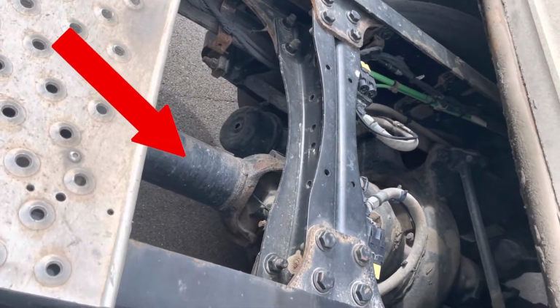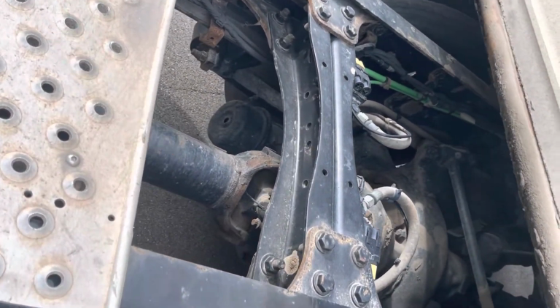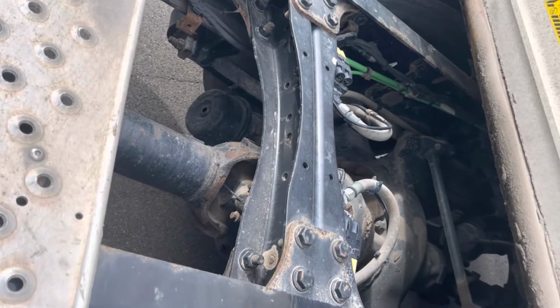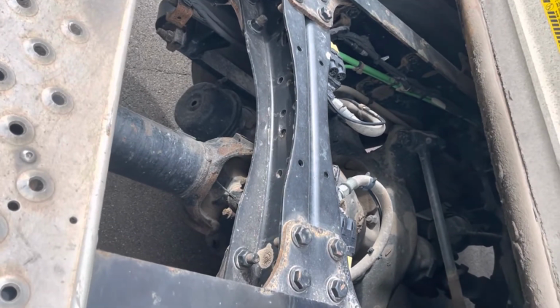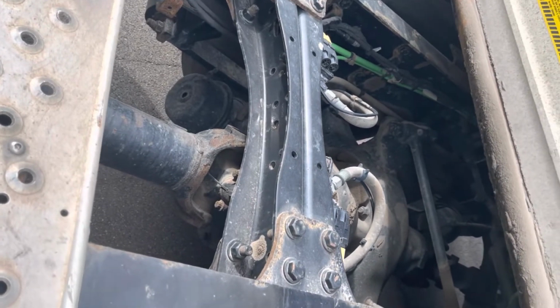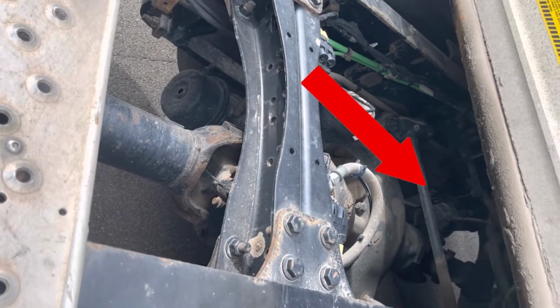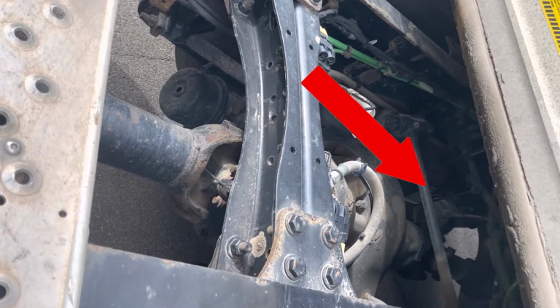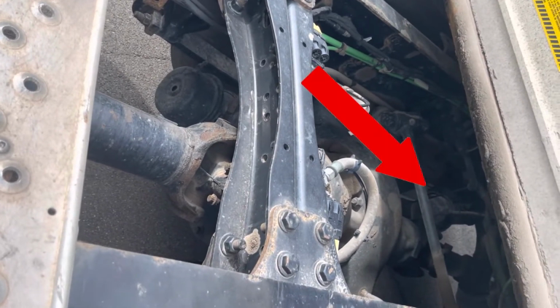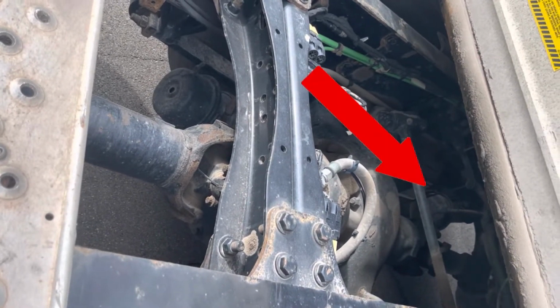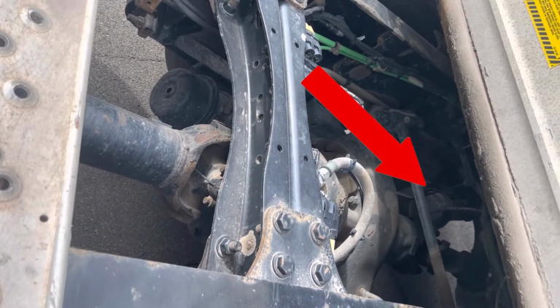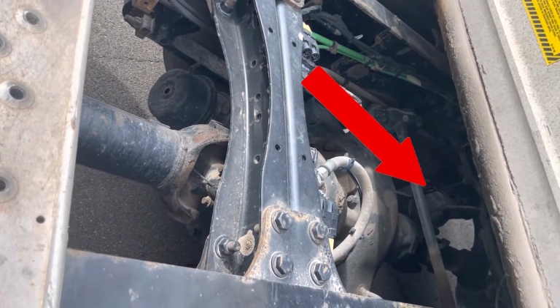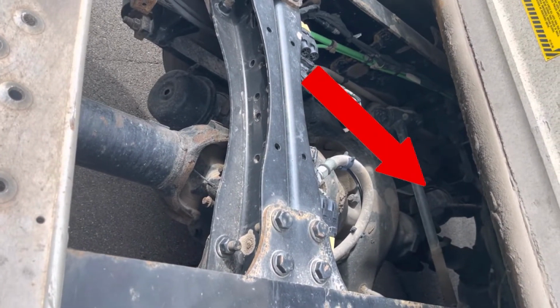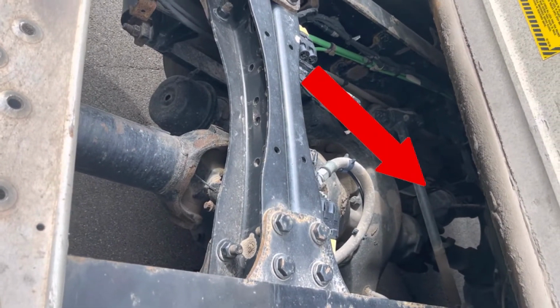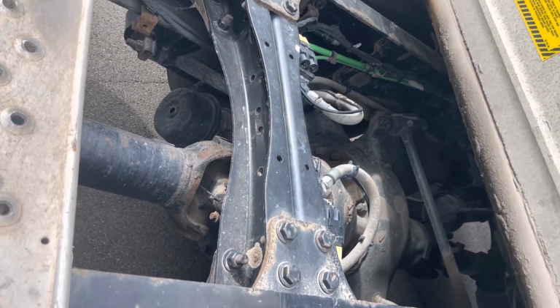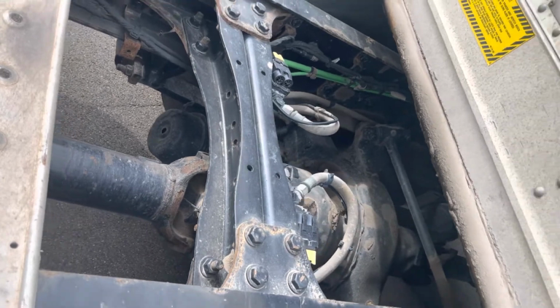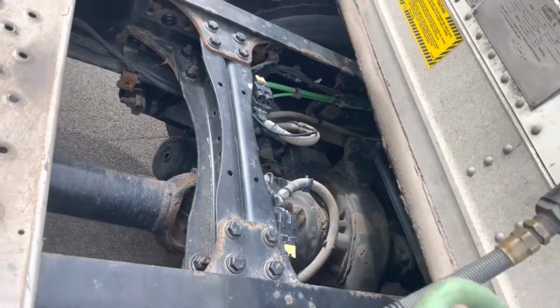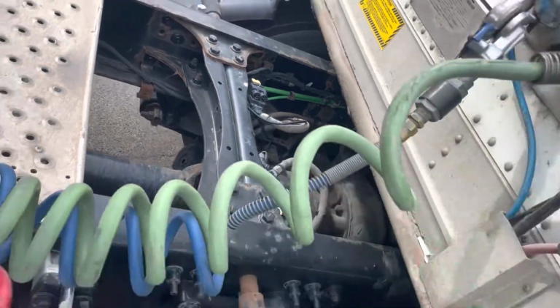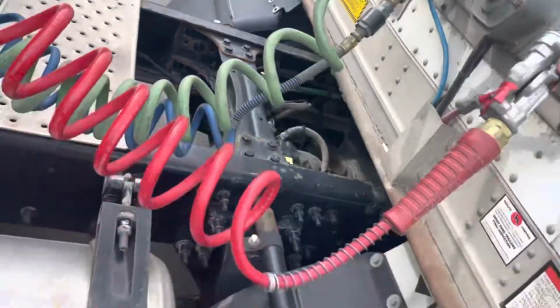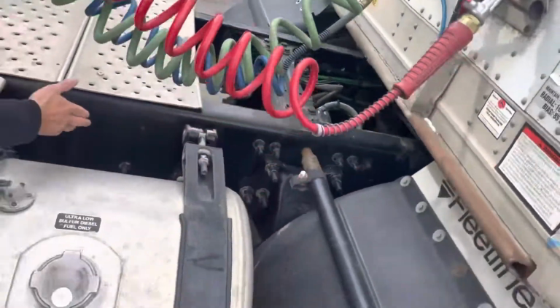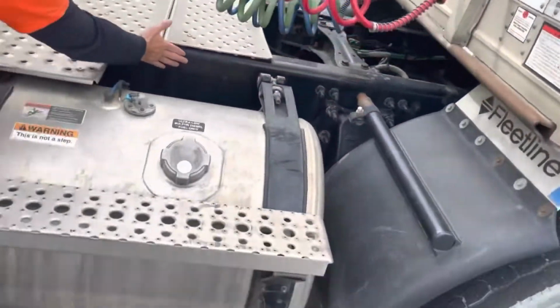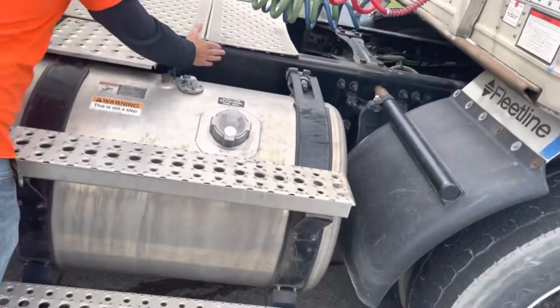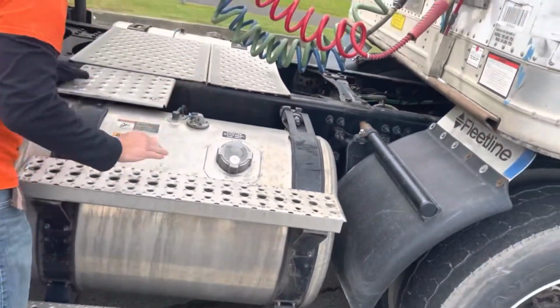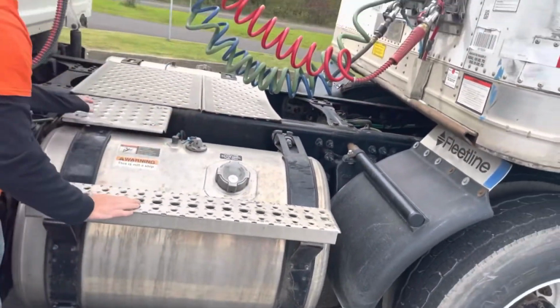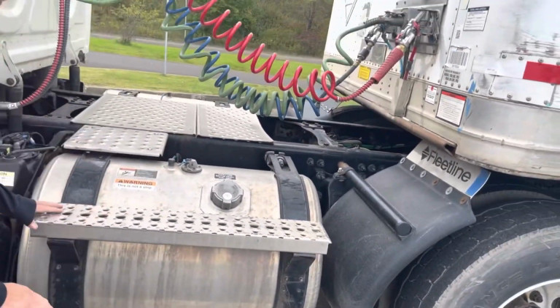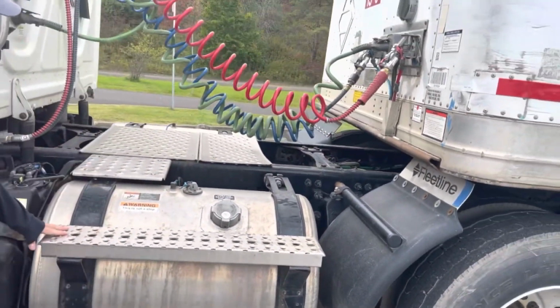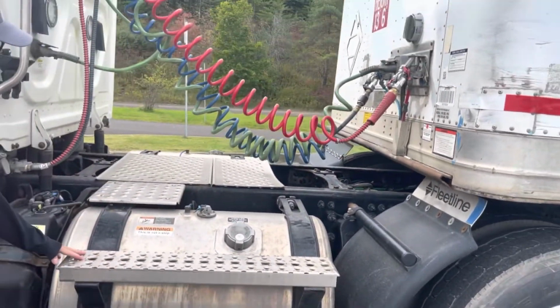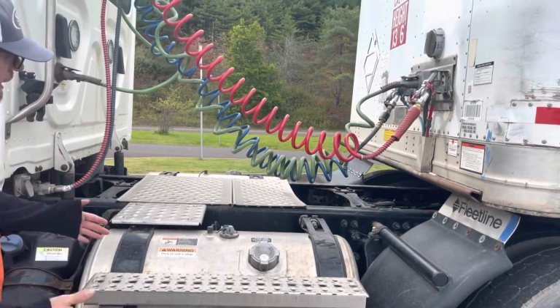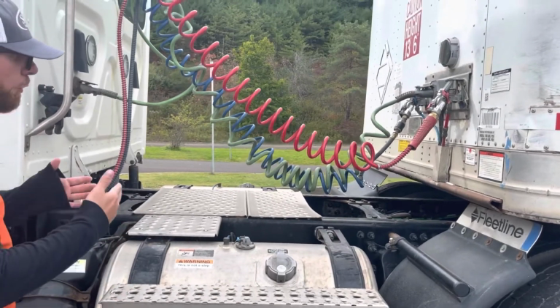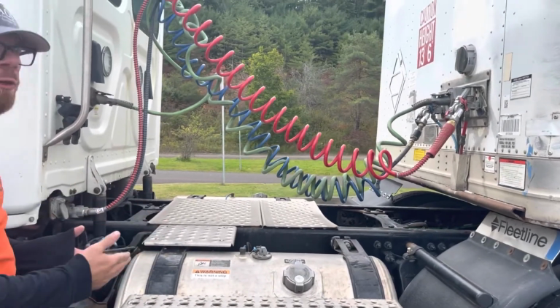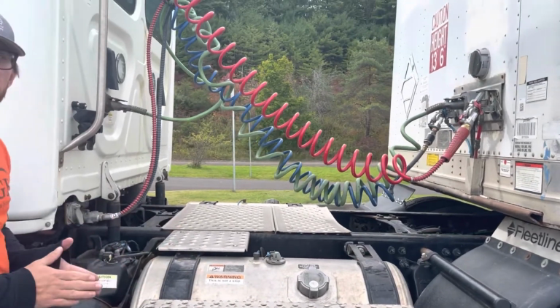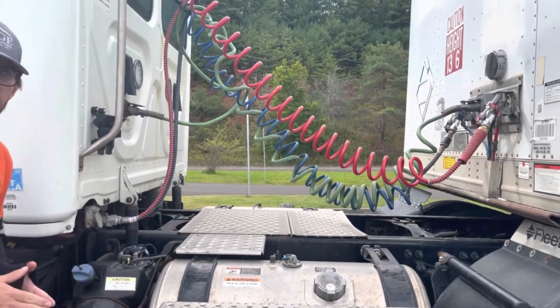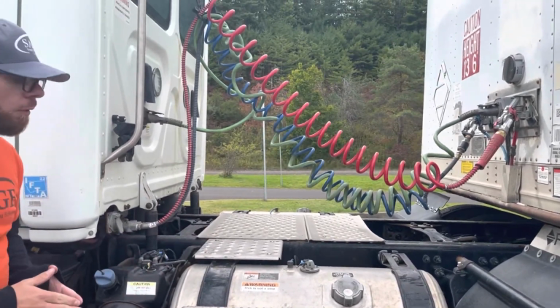At the back of our drive shaft is our torque bar. It is securely mounted with no cracks, bends, or any other damage. Coming out next, we'll inspect our frame. There are no cracks, no bends, no illegal welds, and no aftermarket holes.